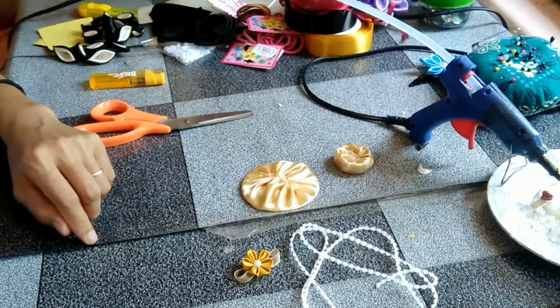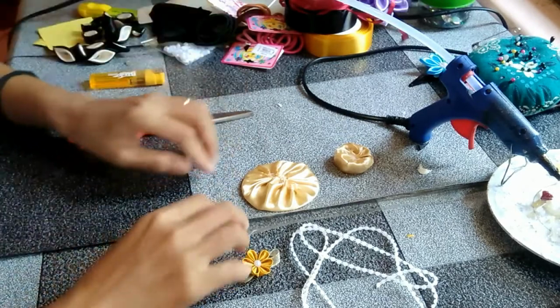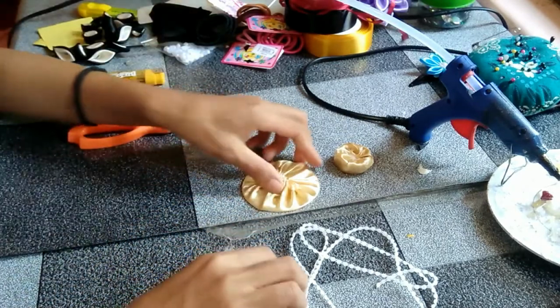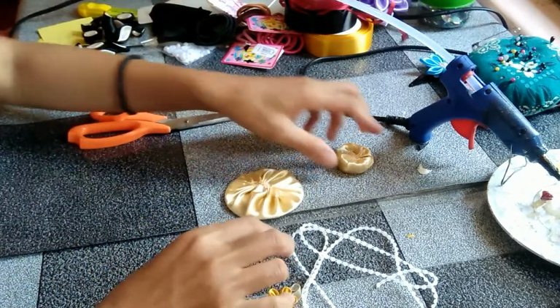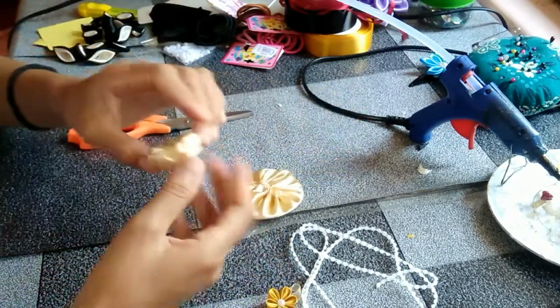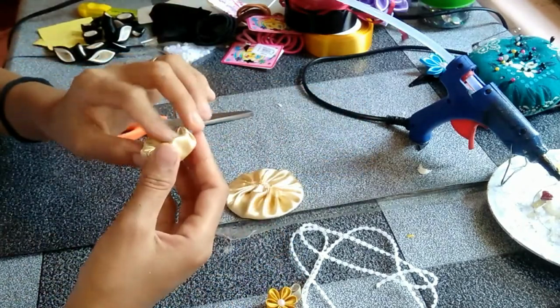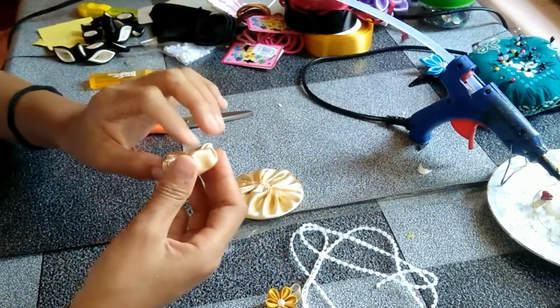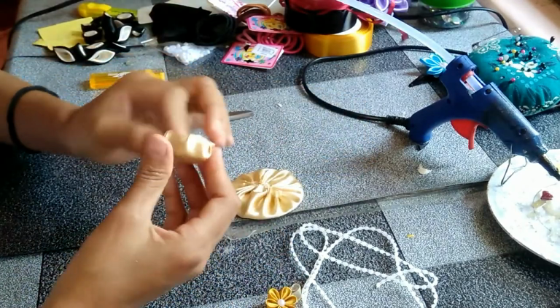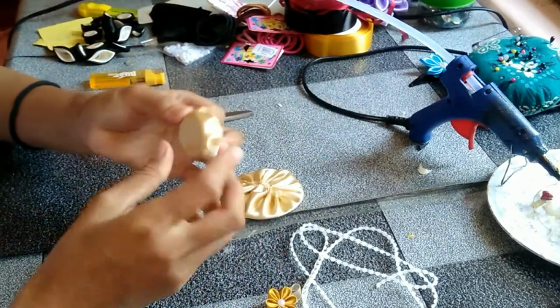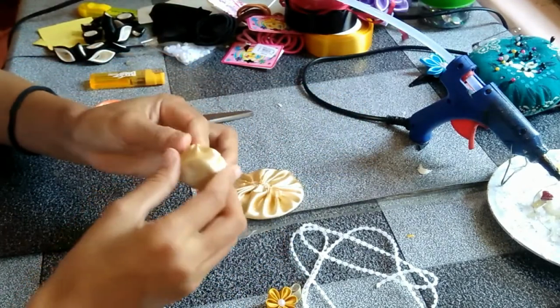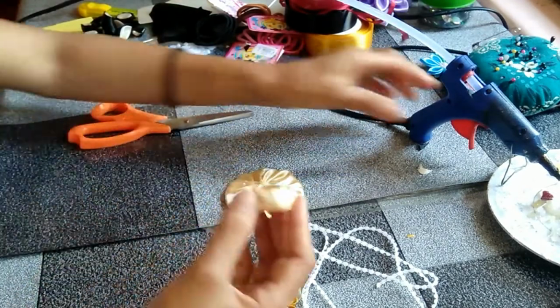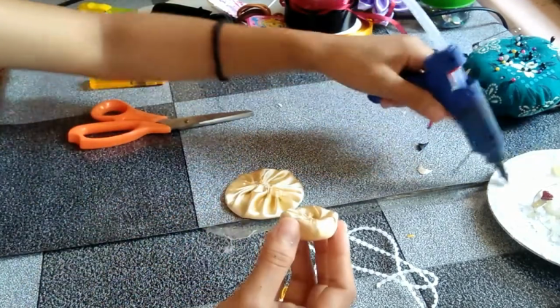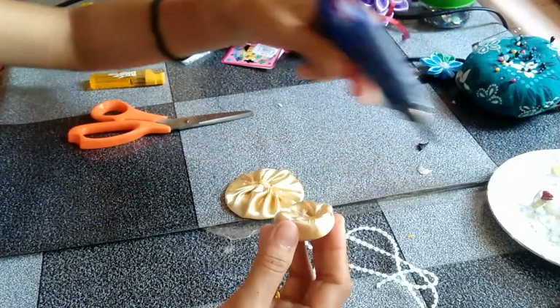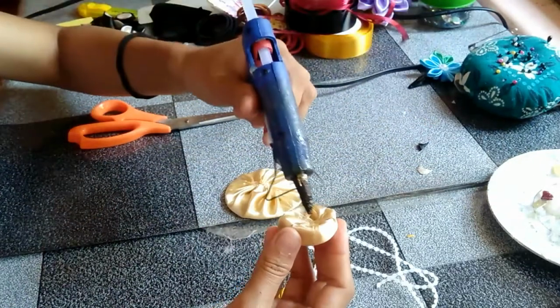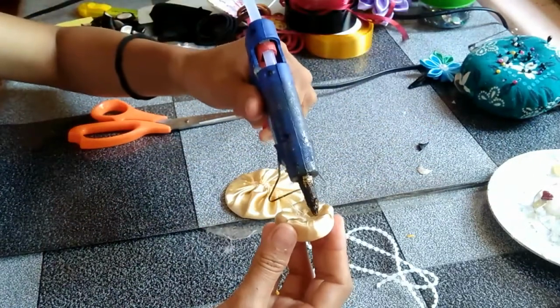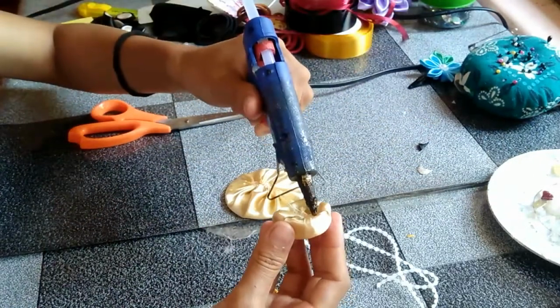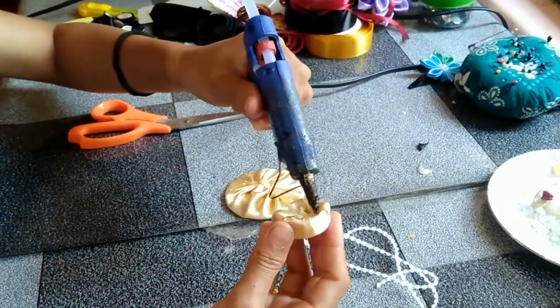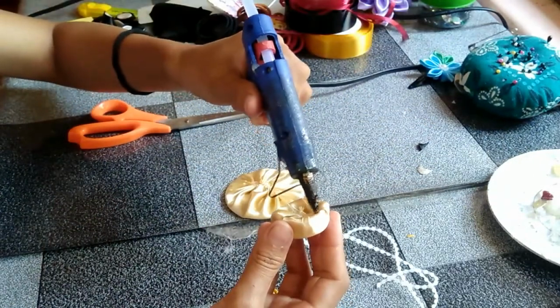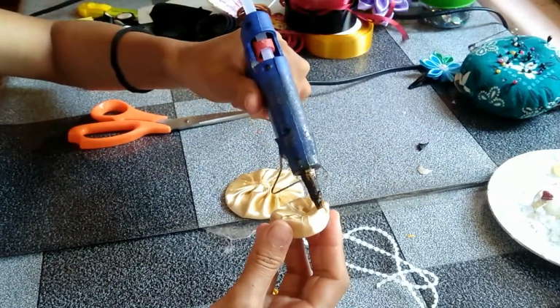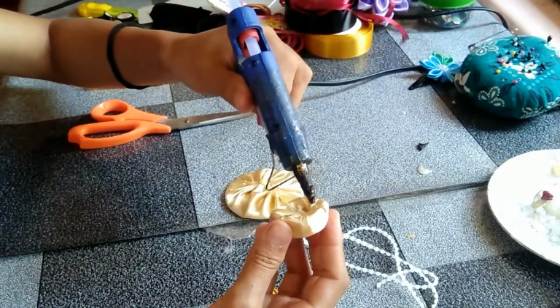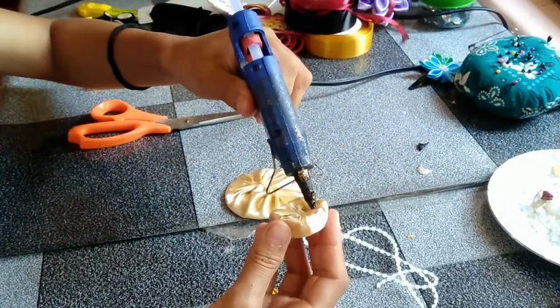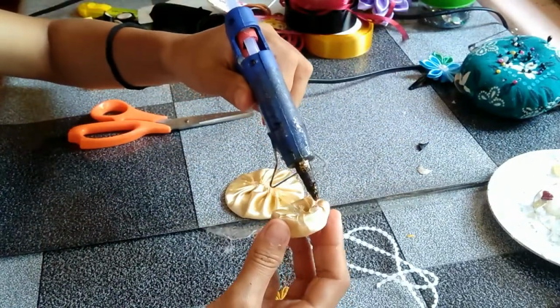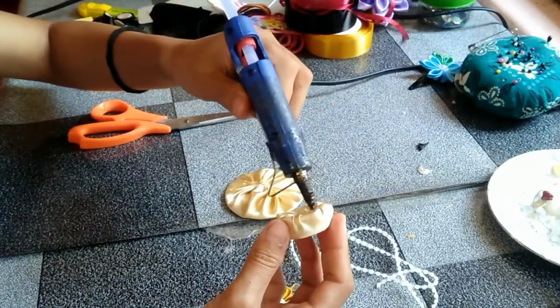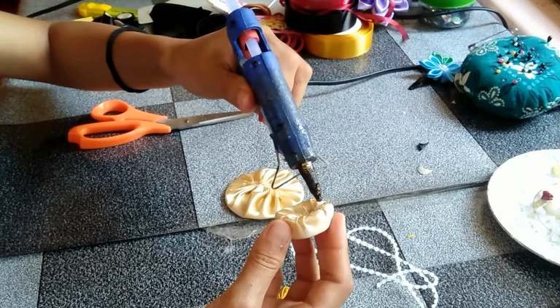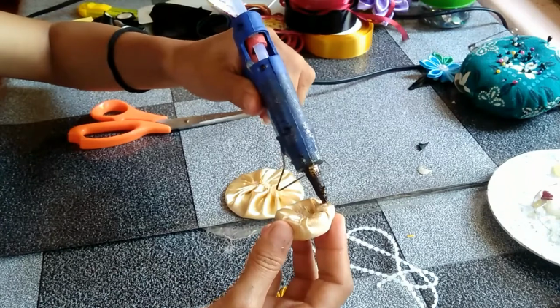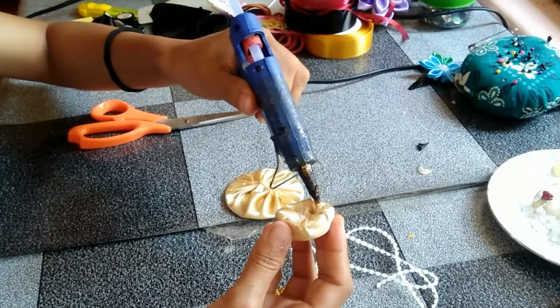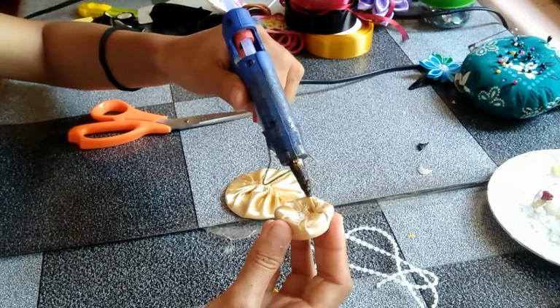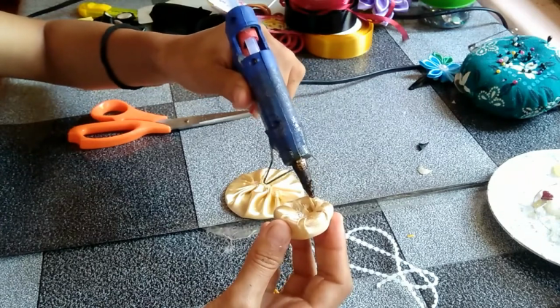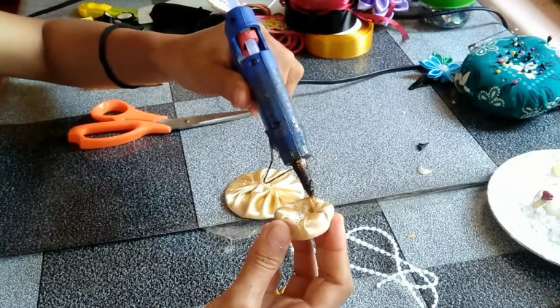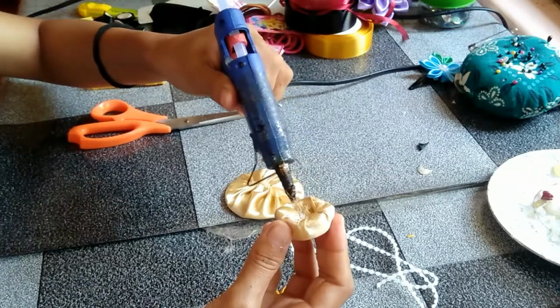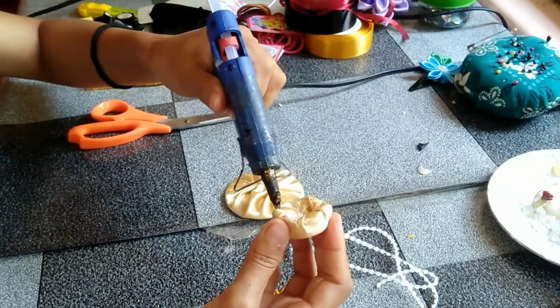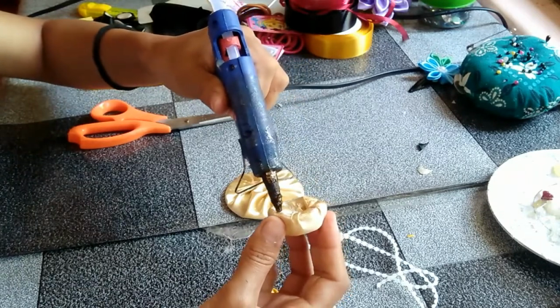And then you have to attach them together. Put the glue gun and then attach to the center one.